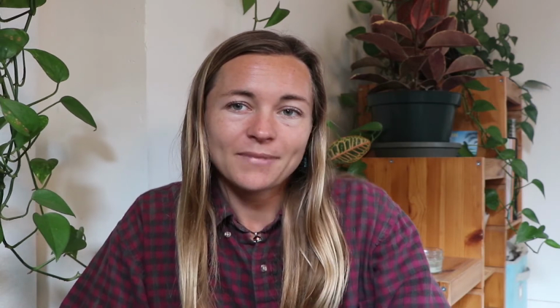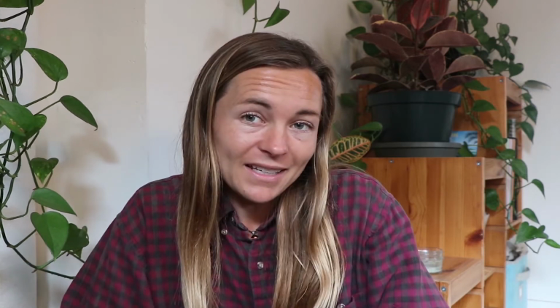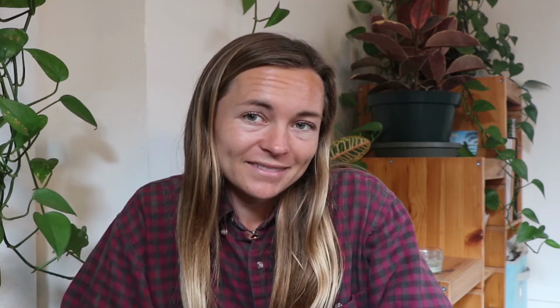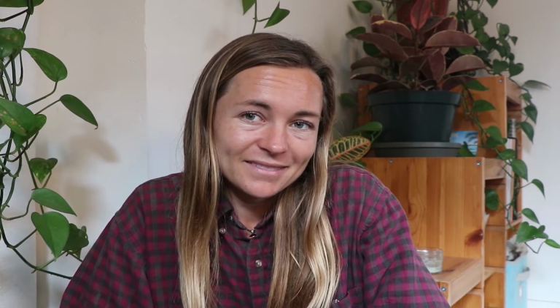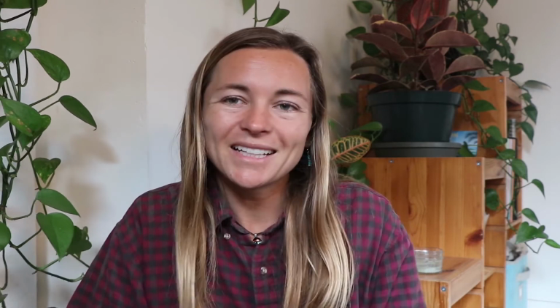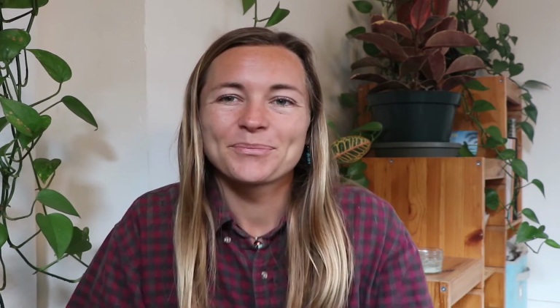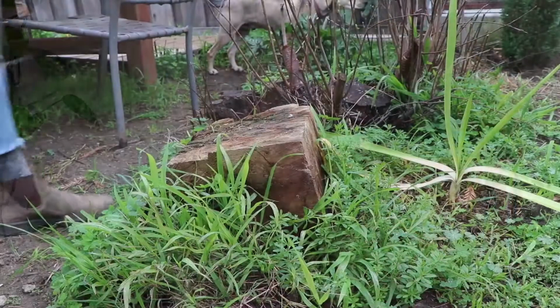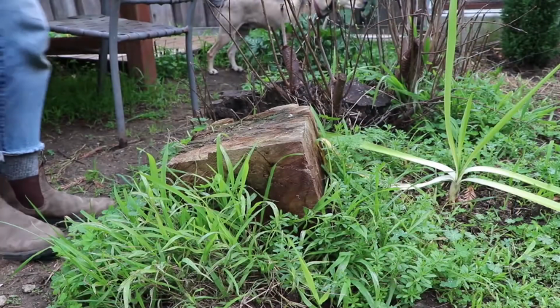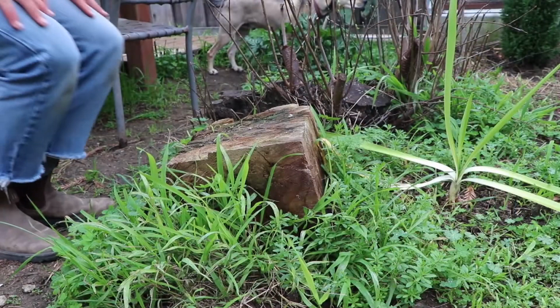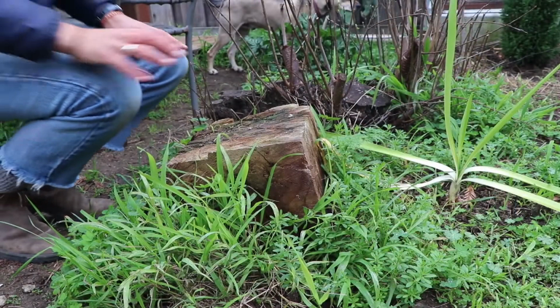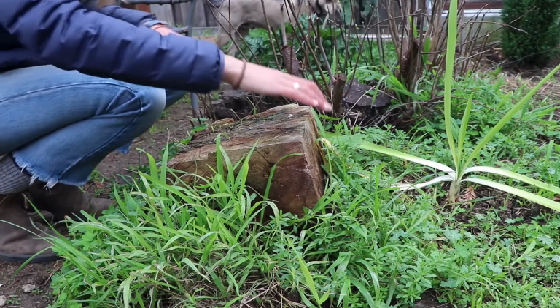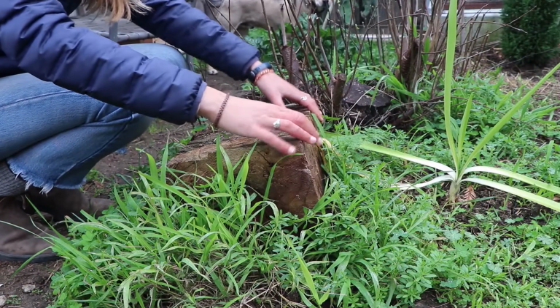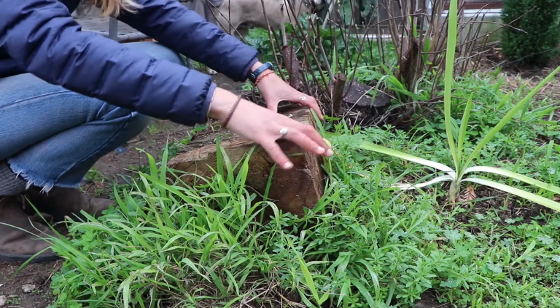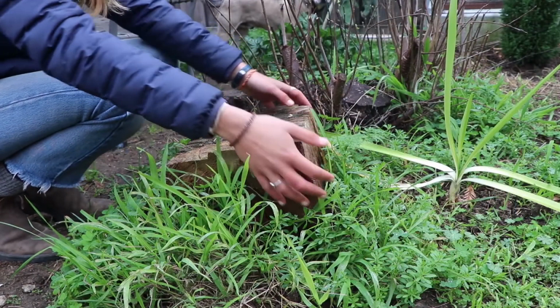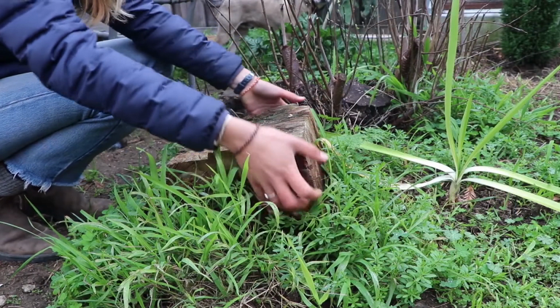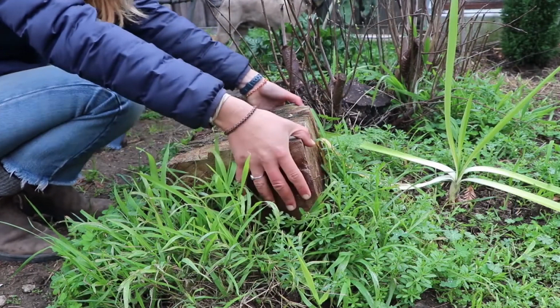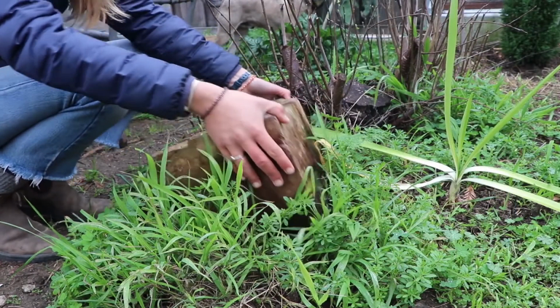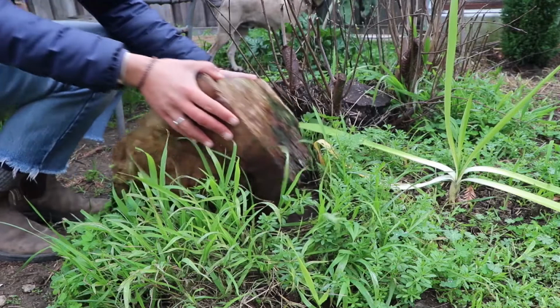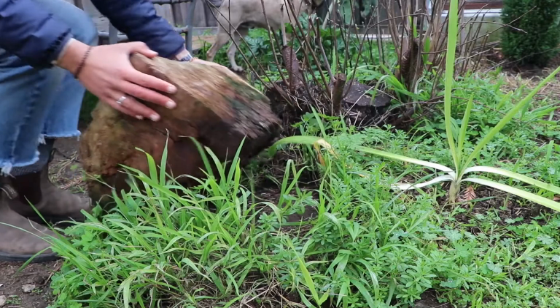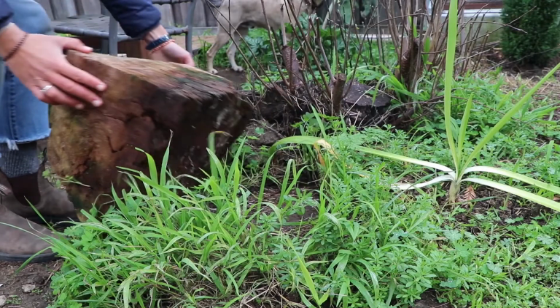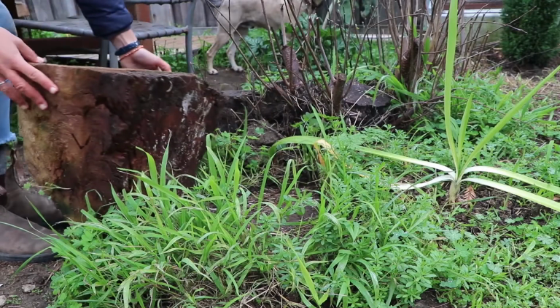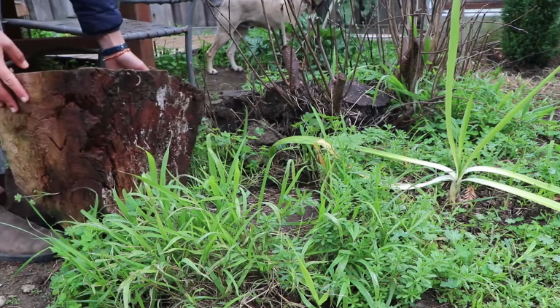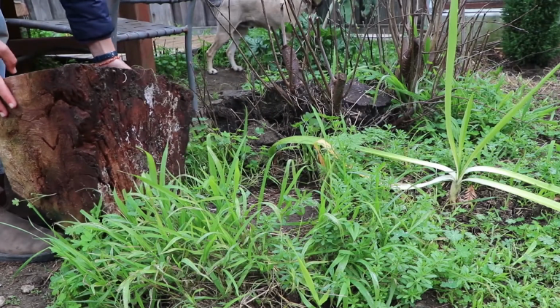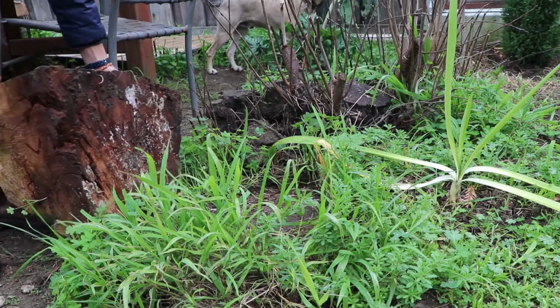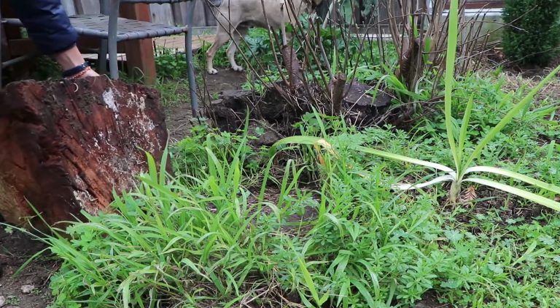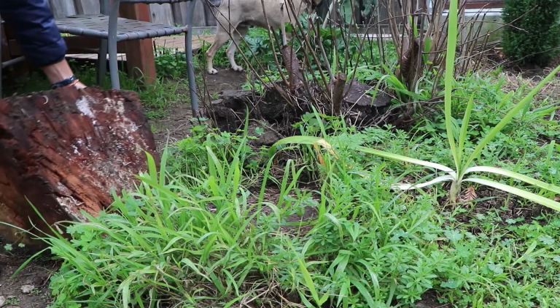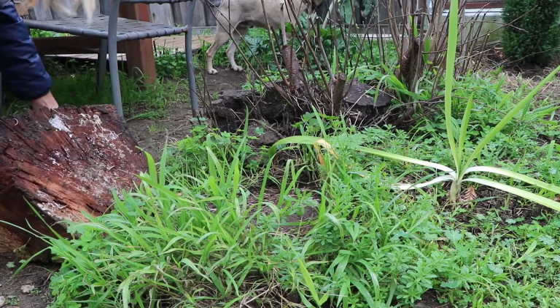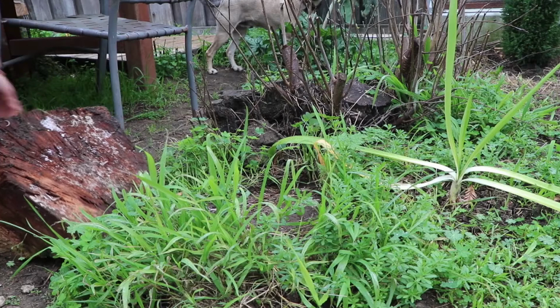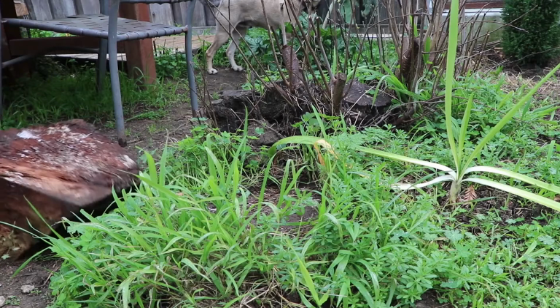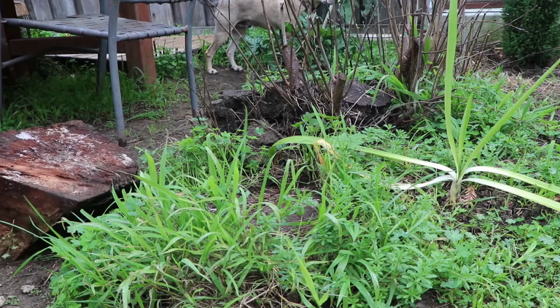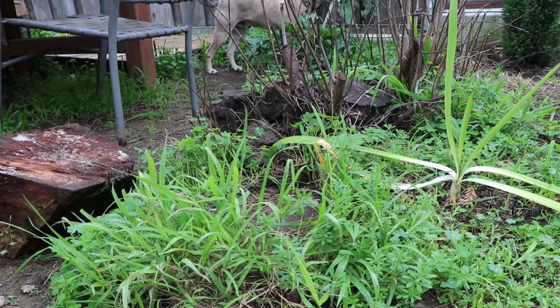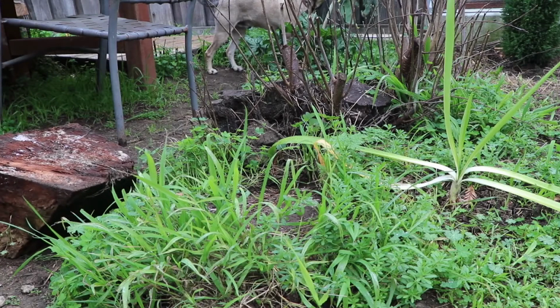Are you ready? Let's go! Once you go outside you're going to want to look for a log or rock that is small enough for you to flip over. You're going to want to flip it over very slowly and make sure that the log is between you and whatever is underneath it.